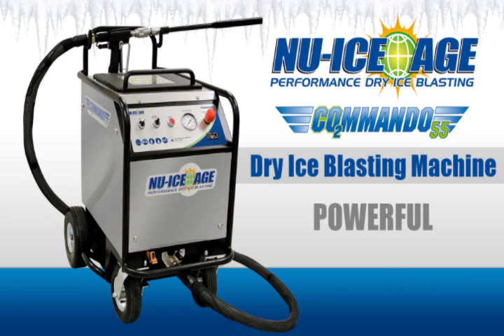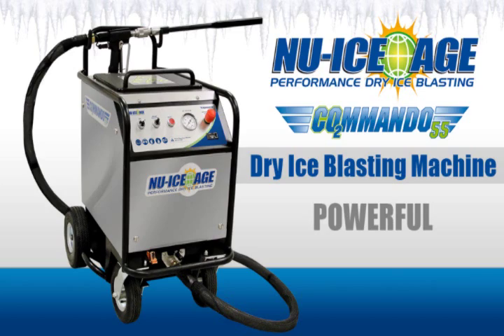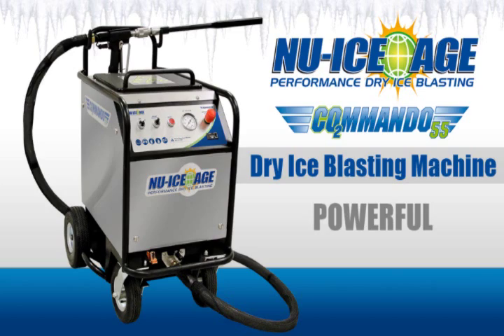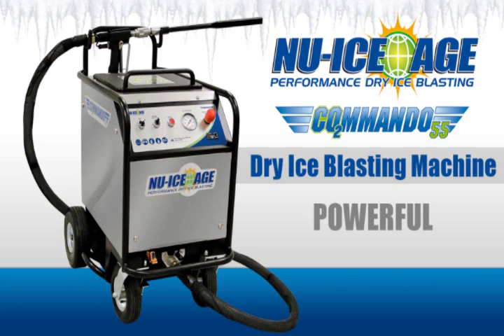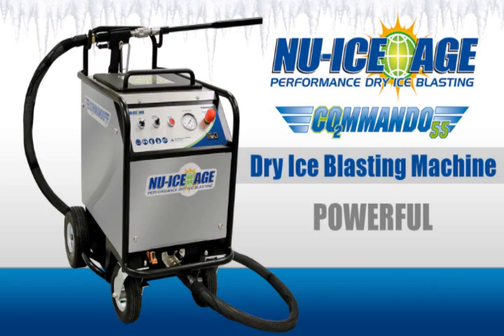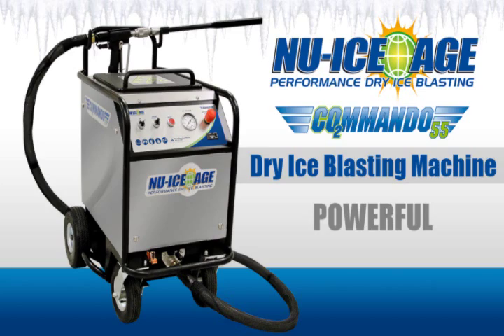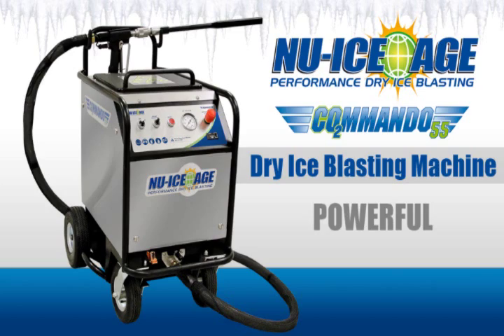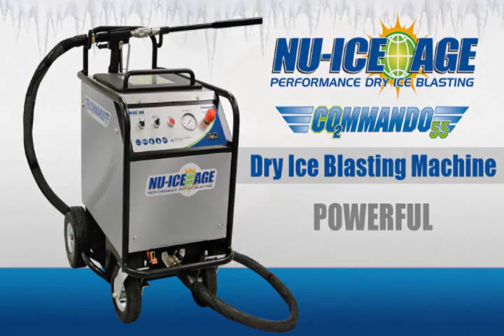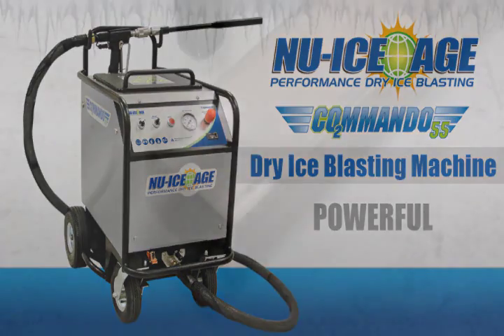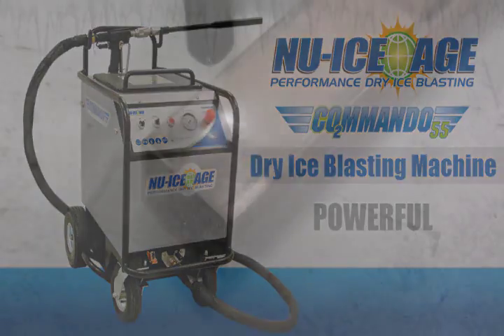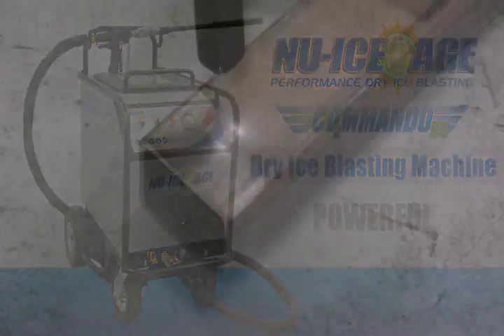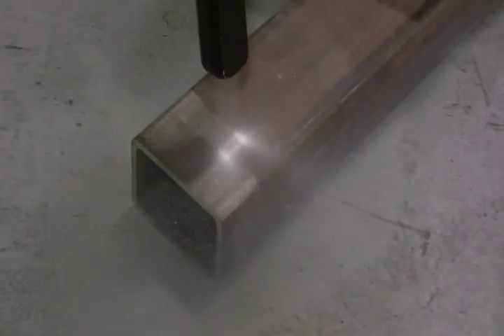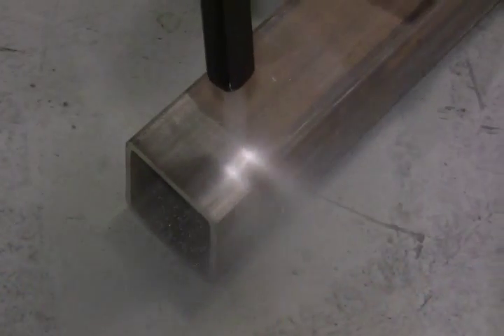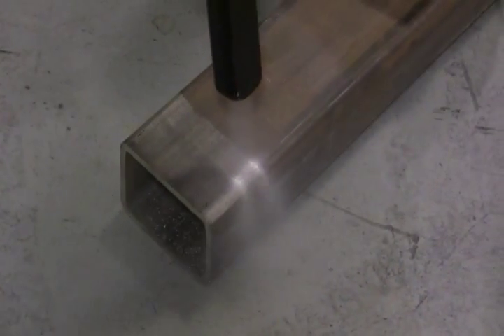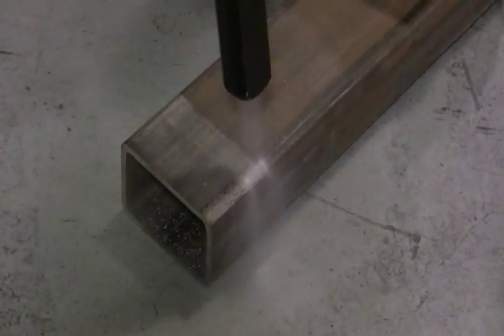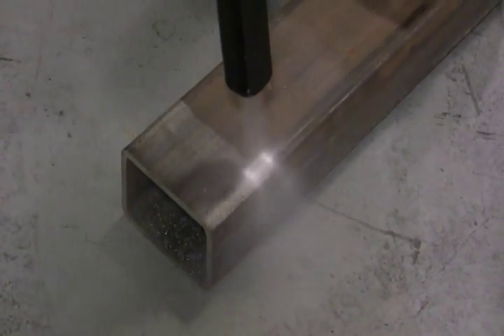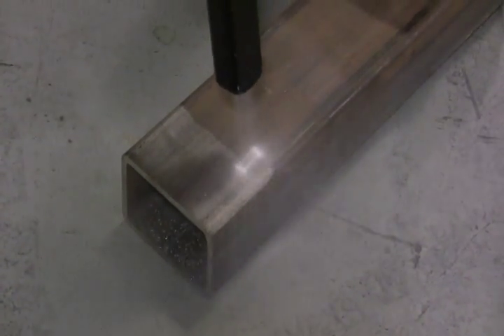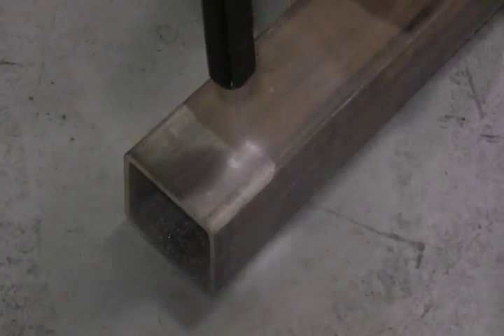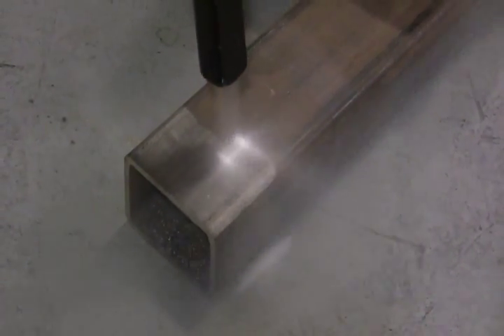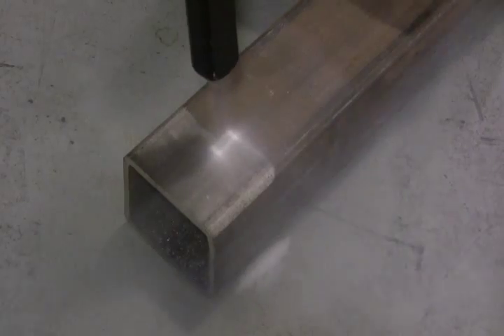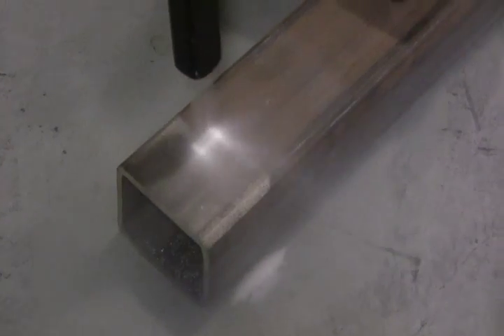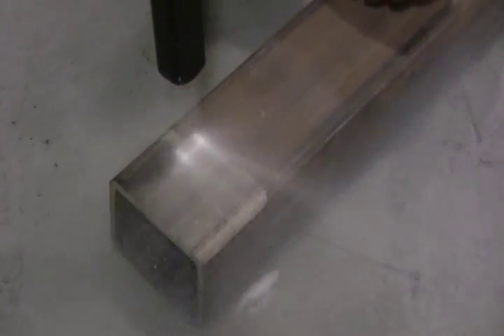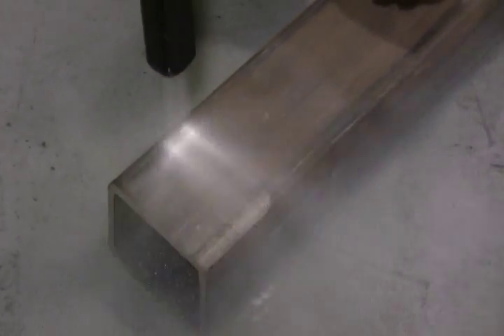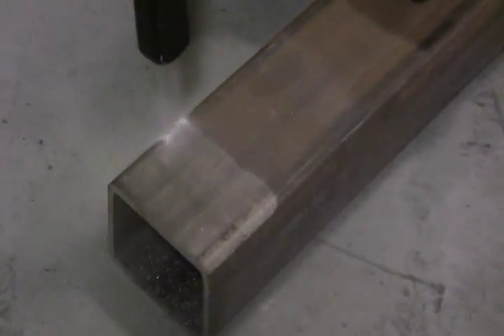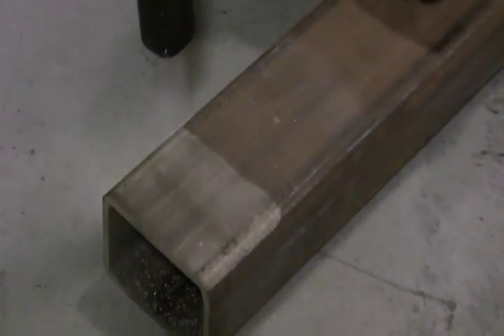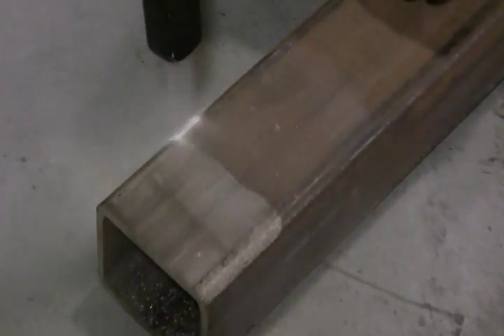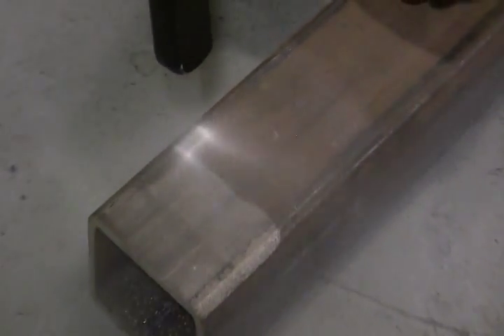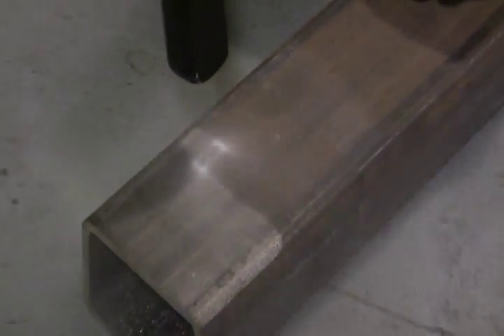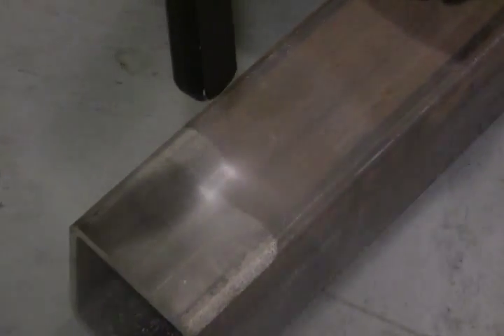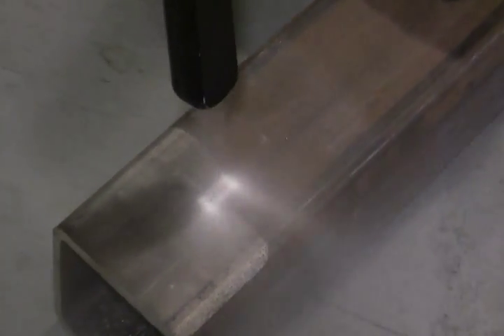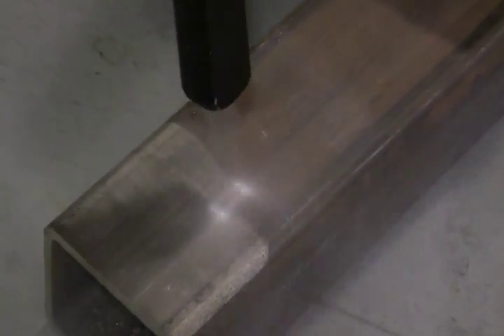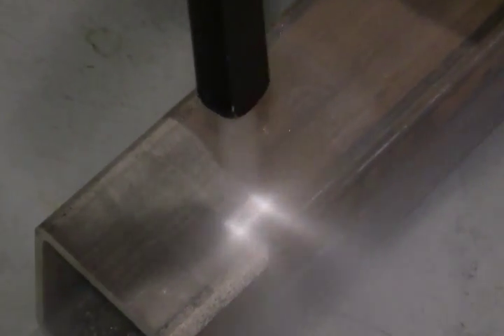The Commando 55 is a powerful dry ice blasting workhorse. It will deliver 7.7 pounds of ice flow per minute, making it a versatile machine that can handle even the toughest of cleaning applications.